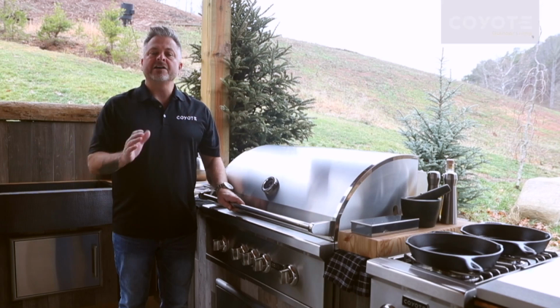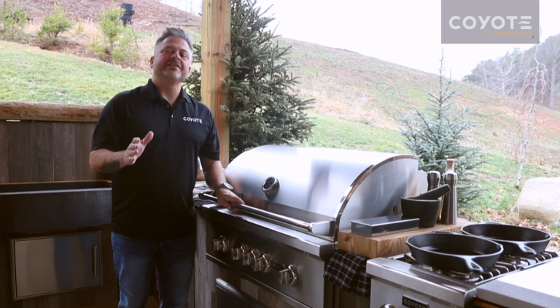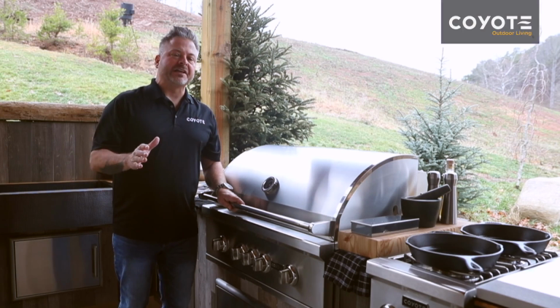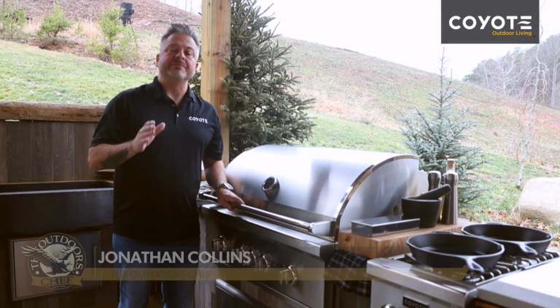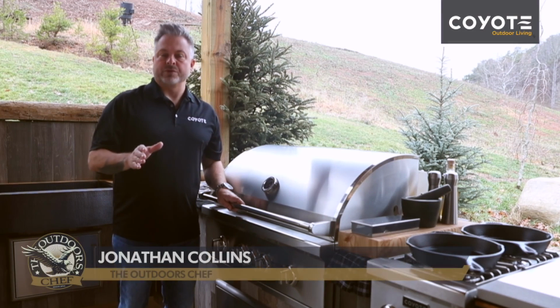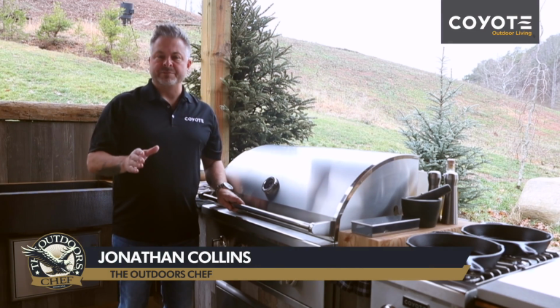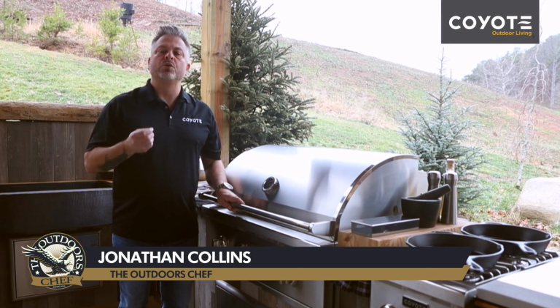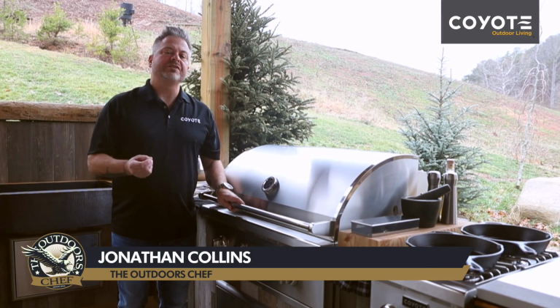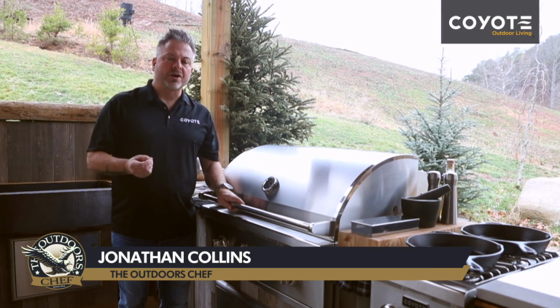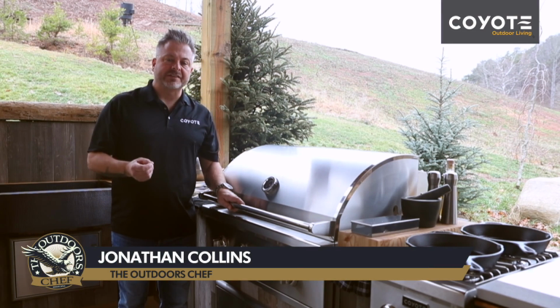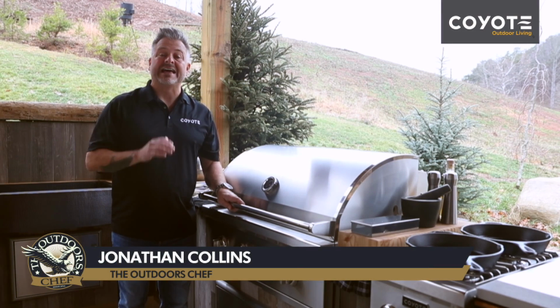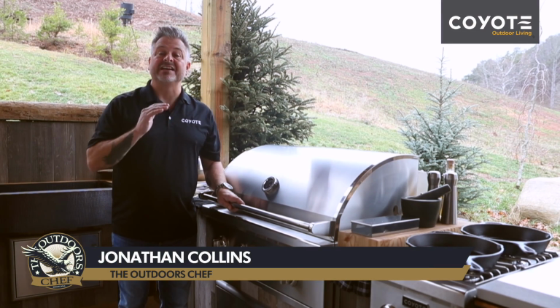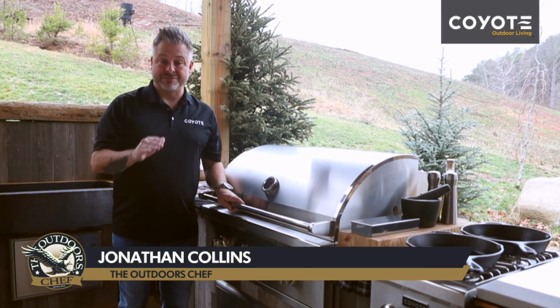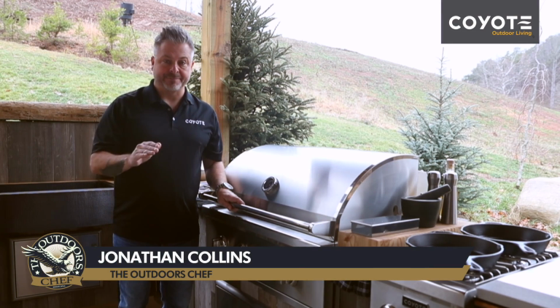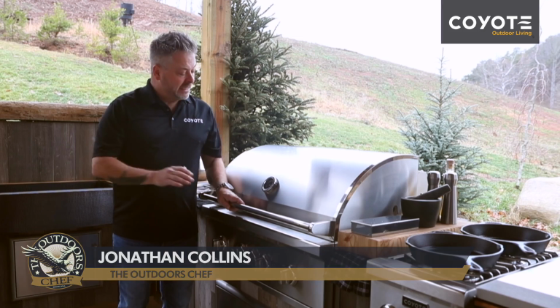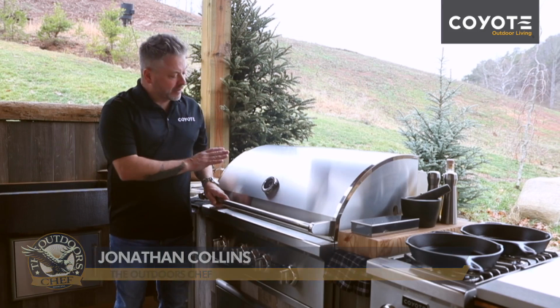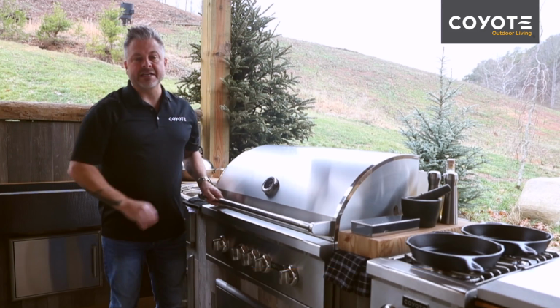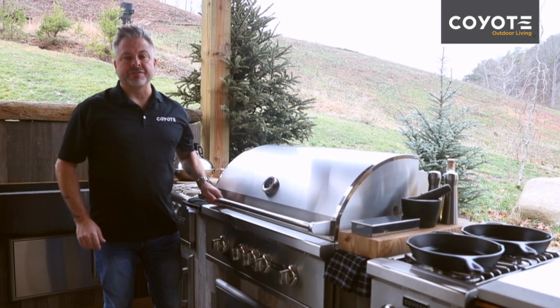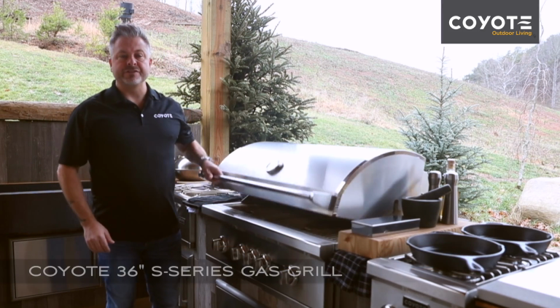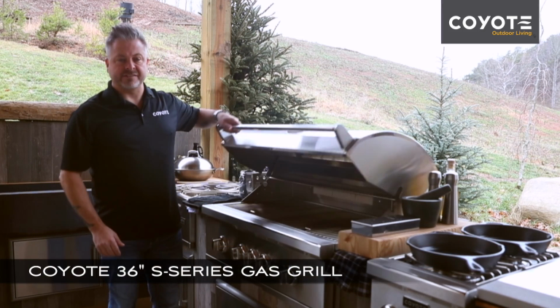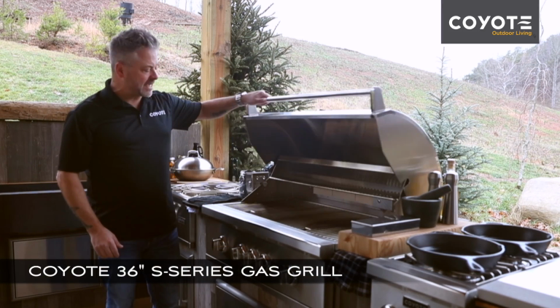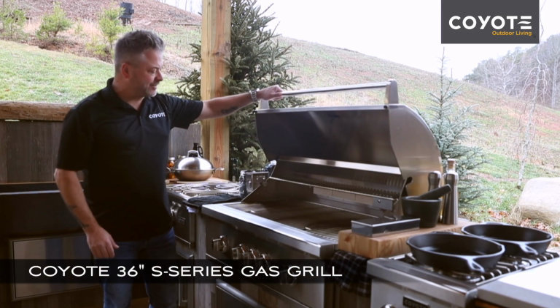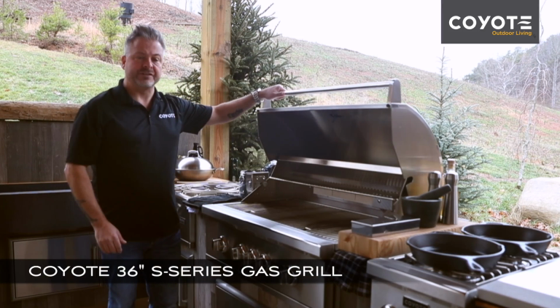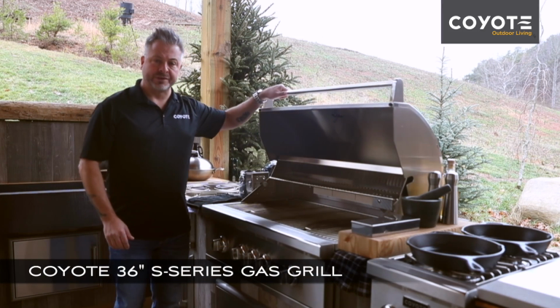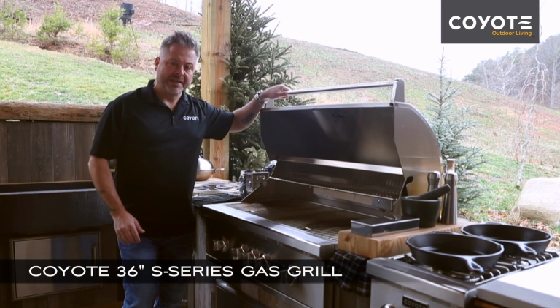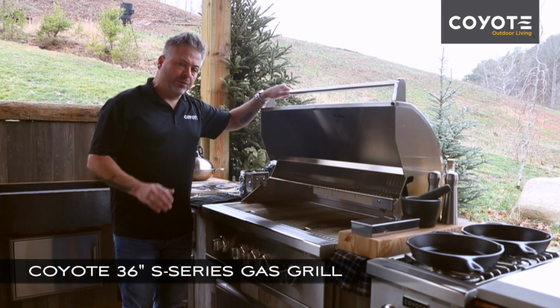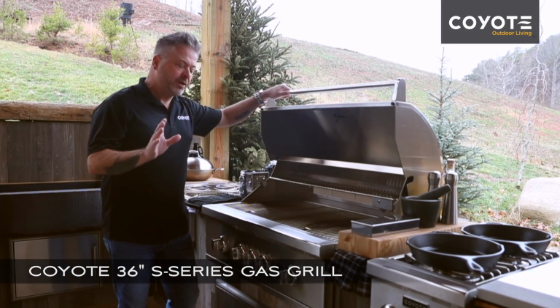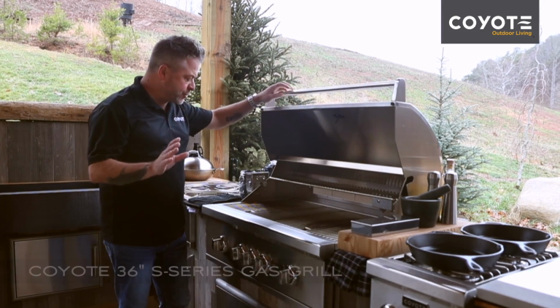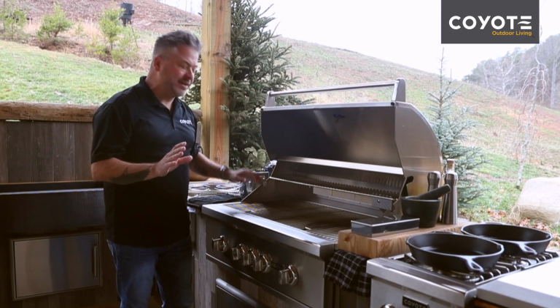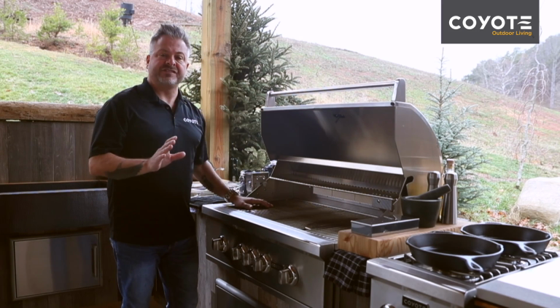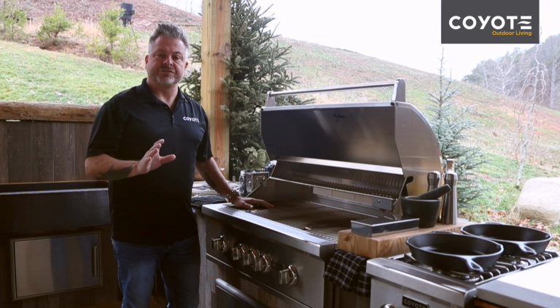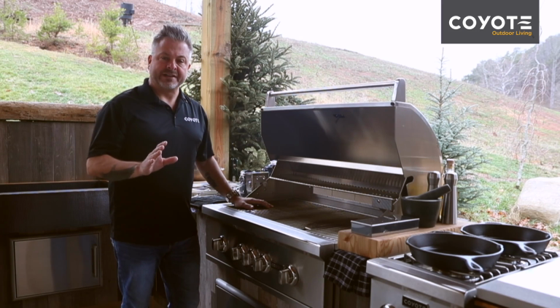Coyote understands the importance of building quality products that will last a lifetime. In front of me I've got the 36 inch S series grill, and what I want to show you is the standard grates.